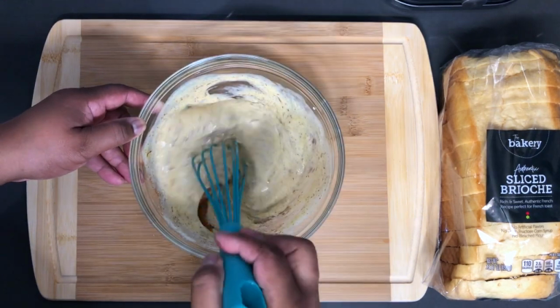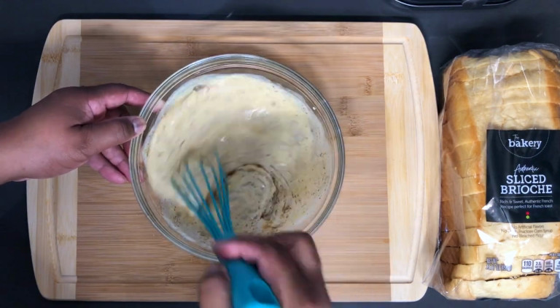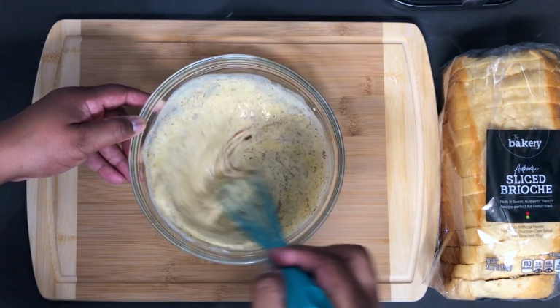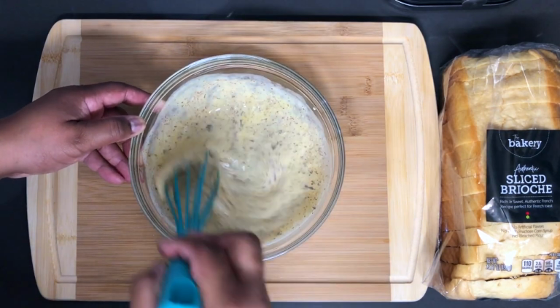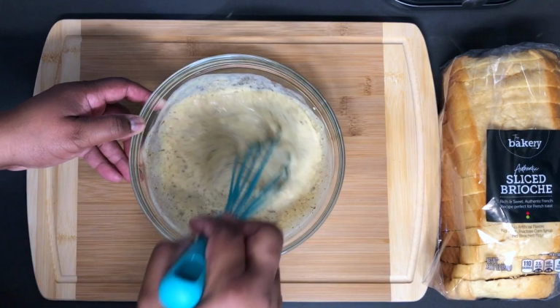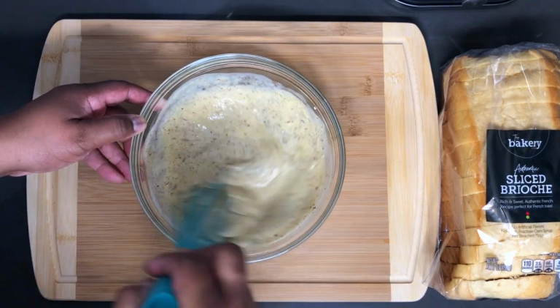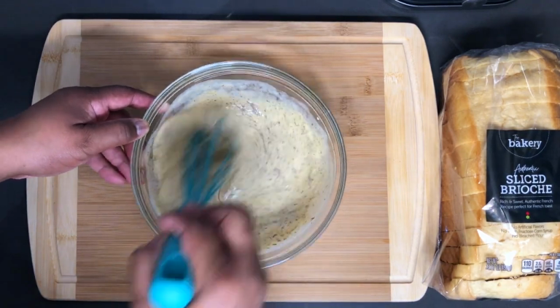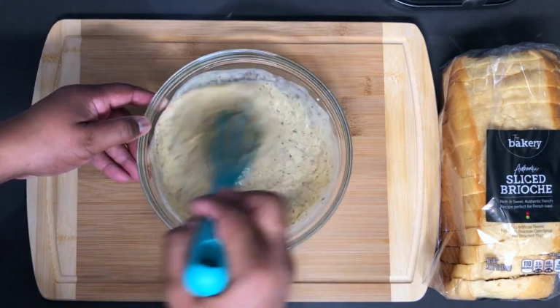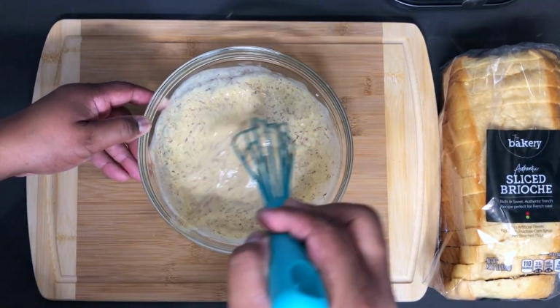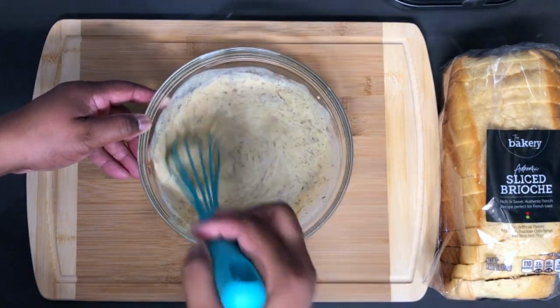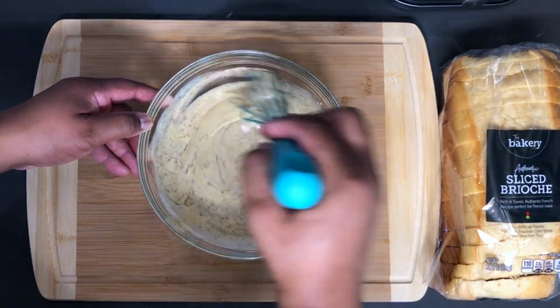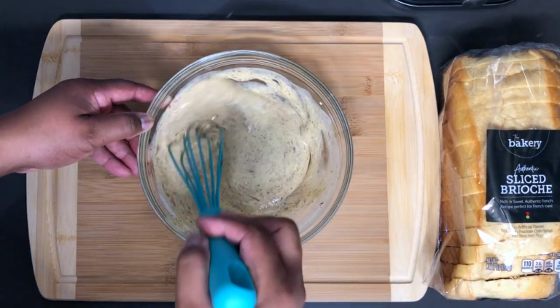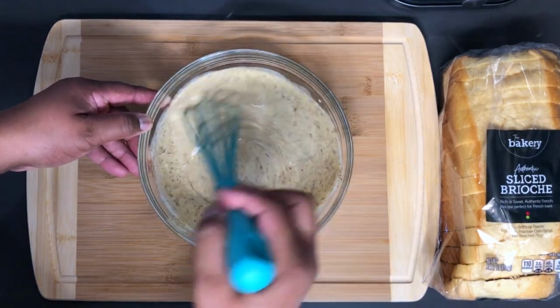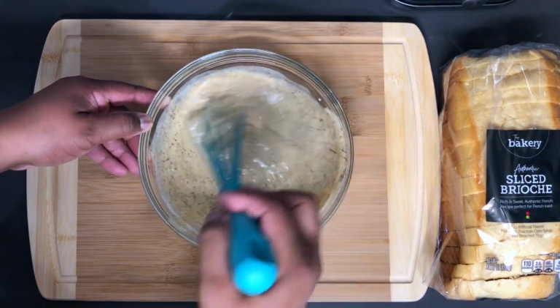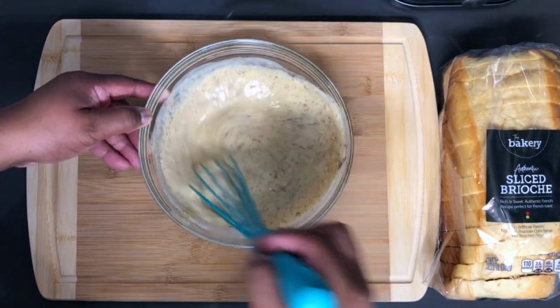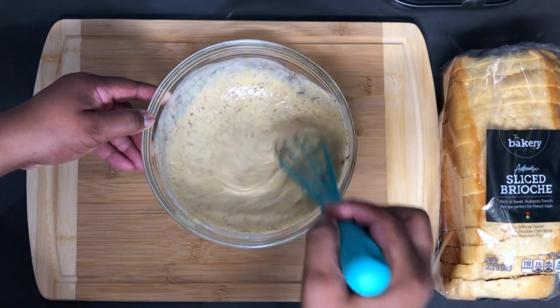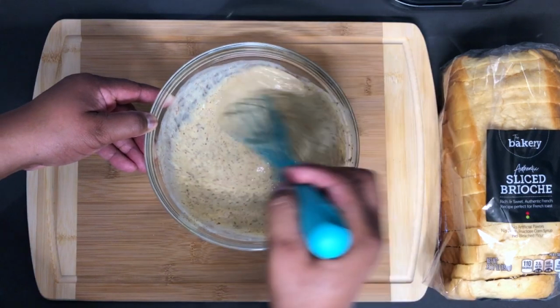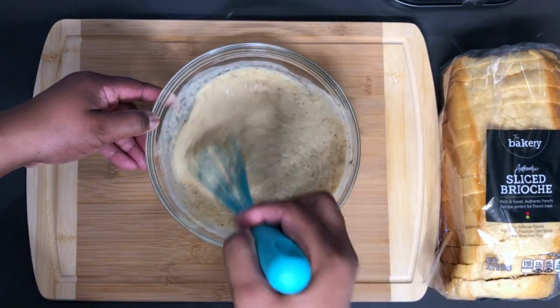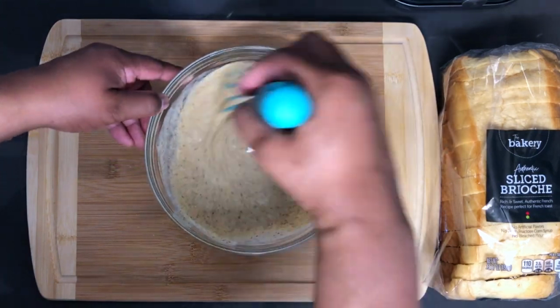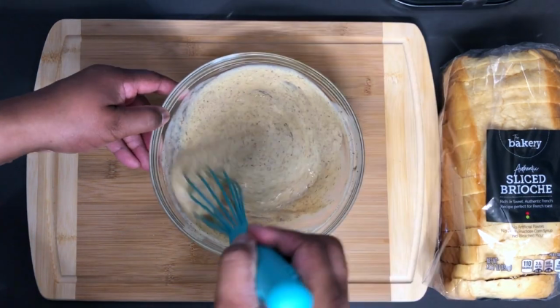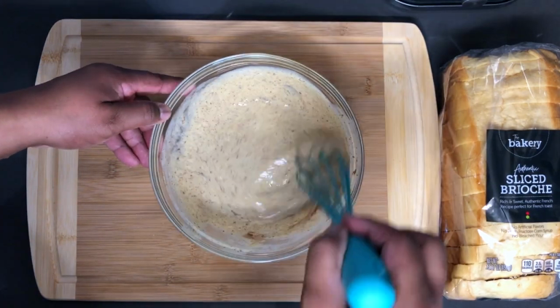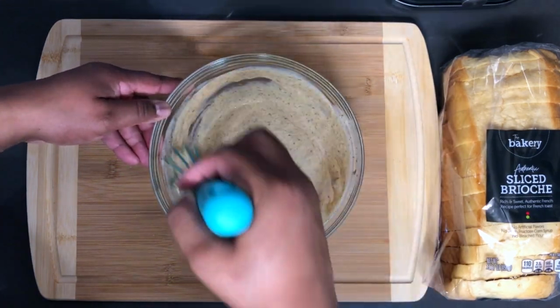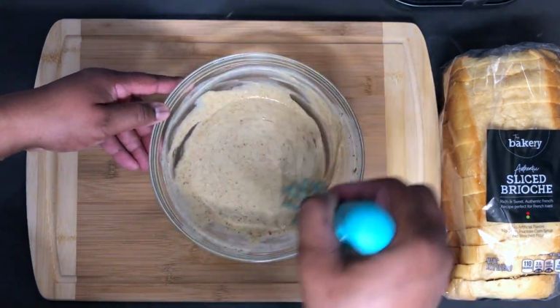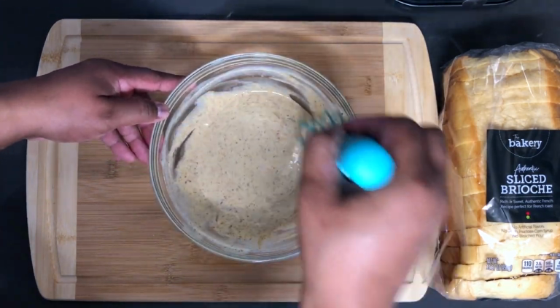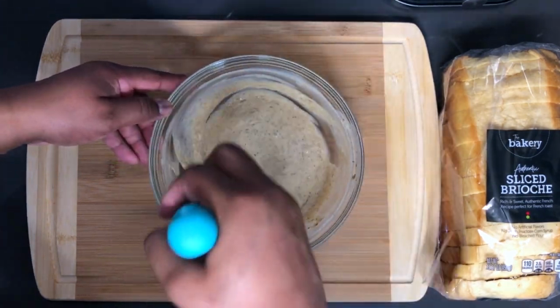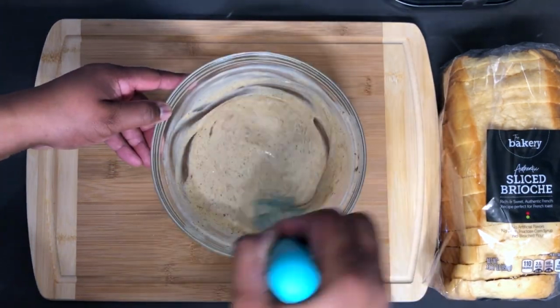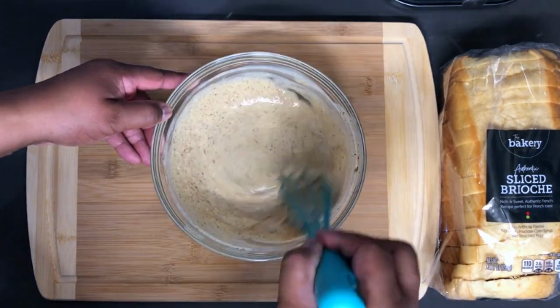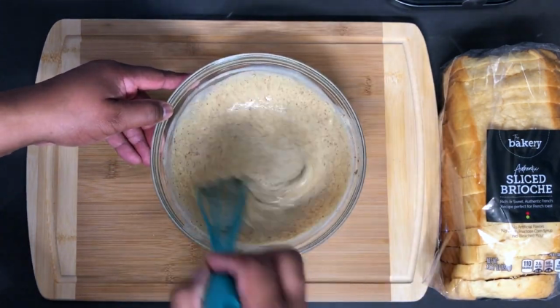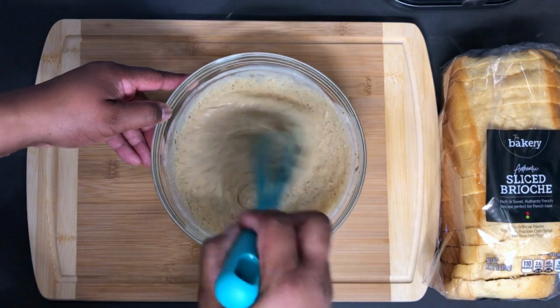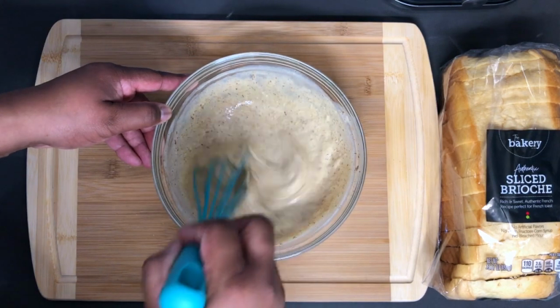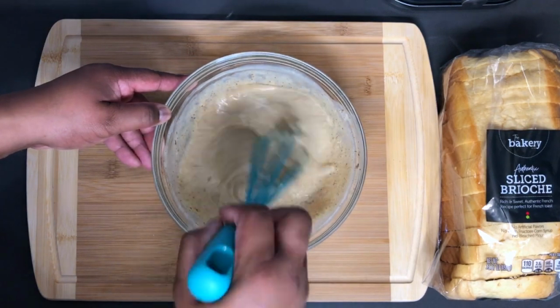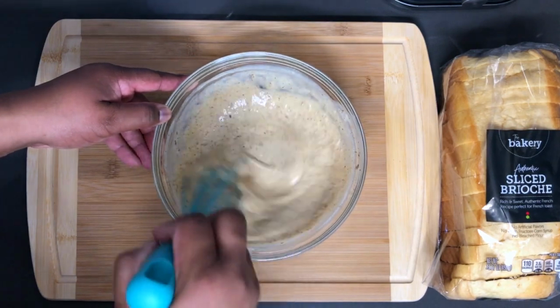There's nothing like a good old French toast, especially in the mornings on a Sunday. Sometimes just because — if you're a breakfast person and you can eat breakfast all day, comment below and let me know.